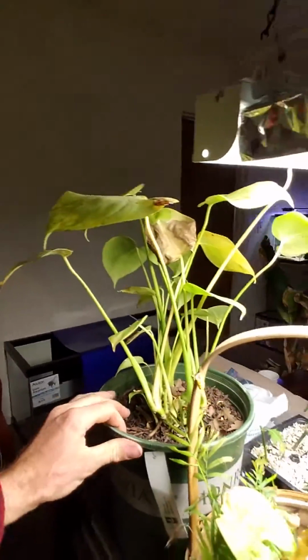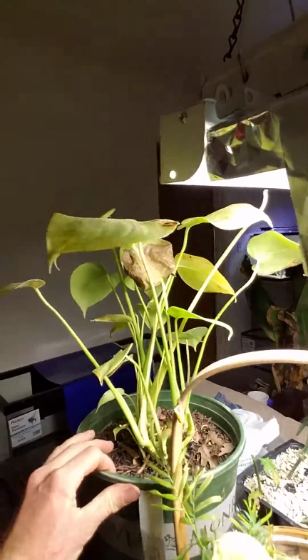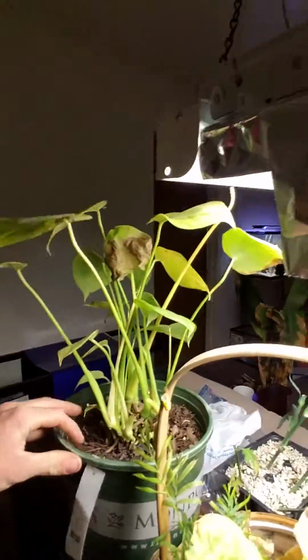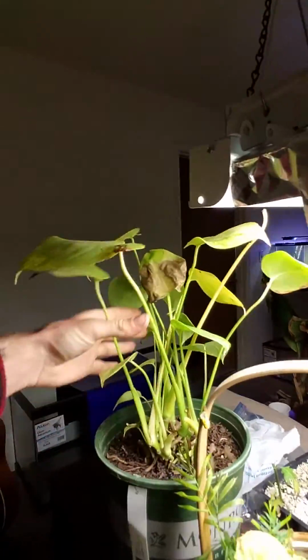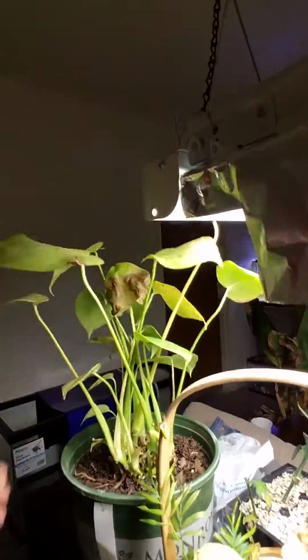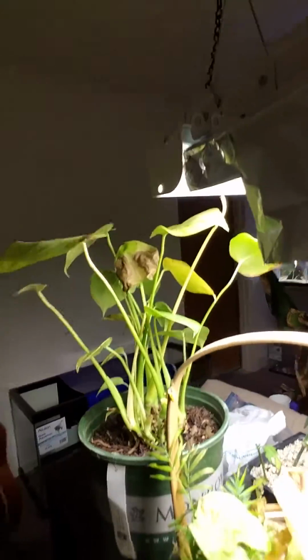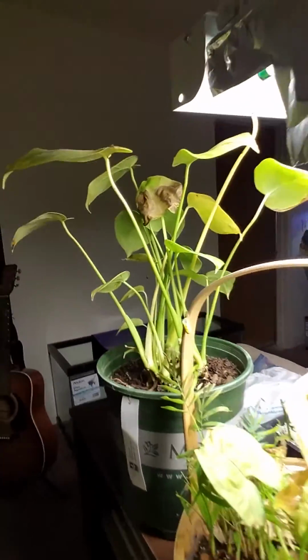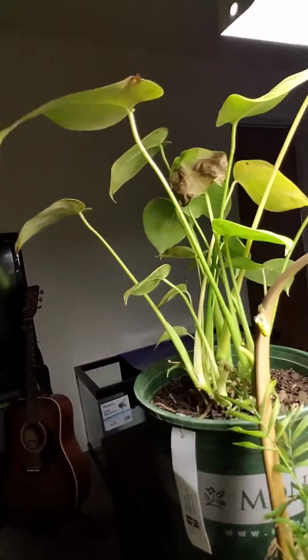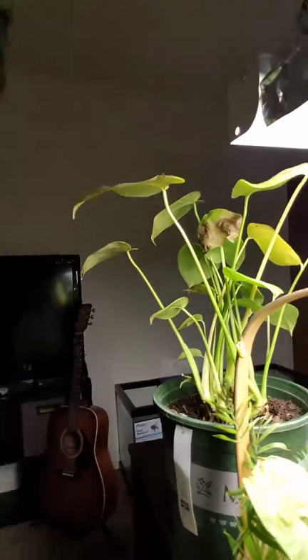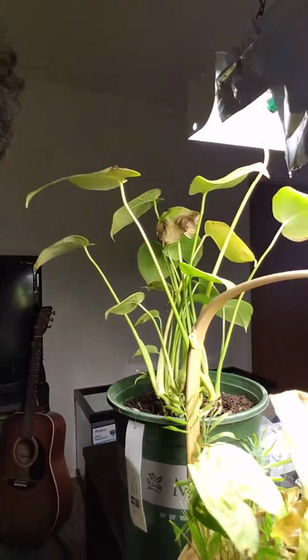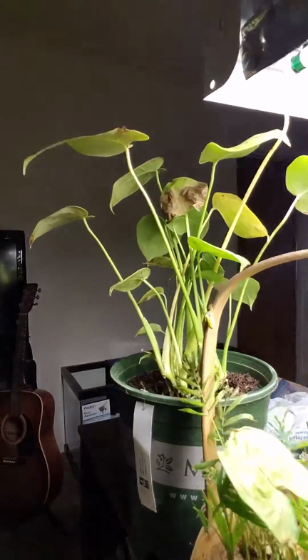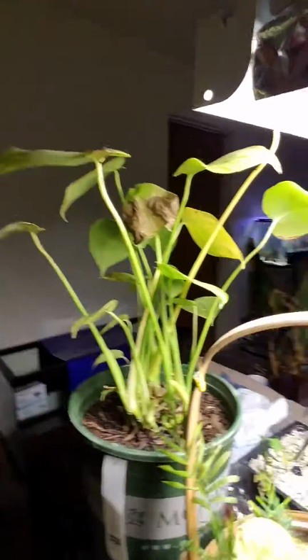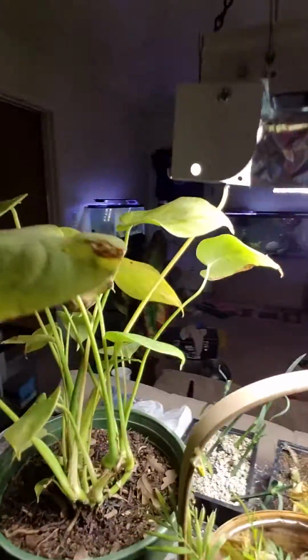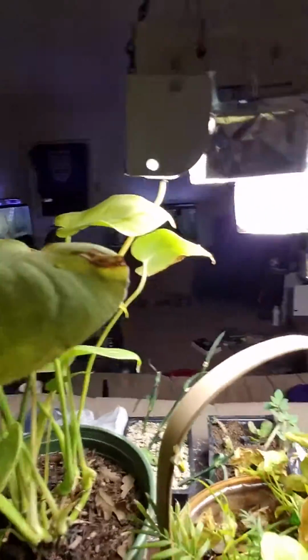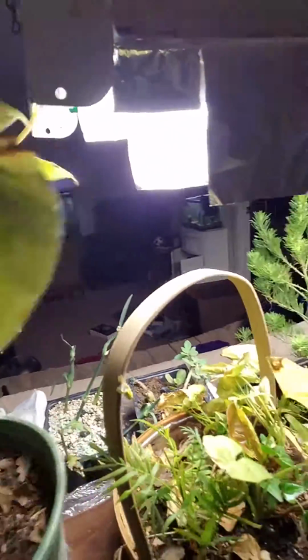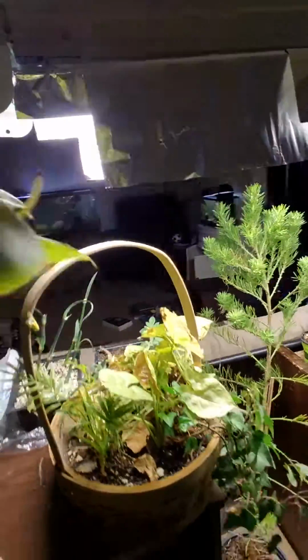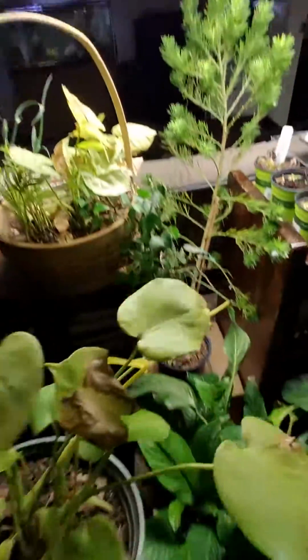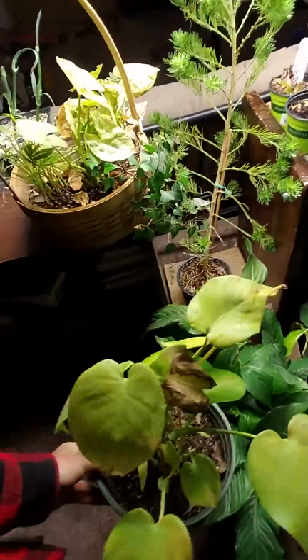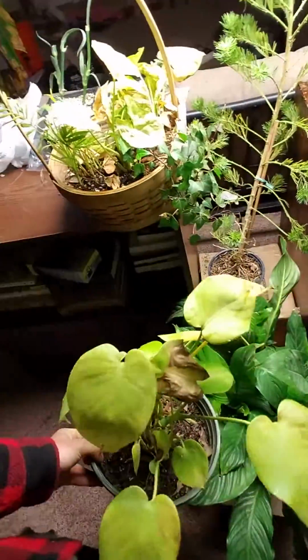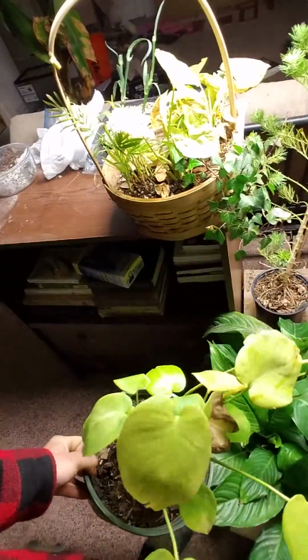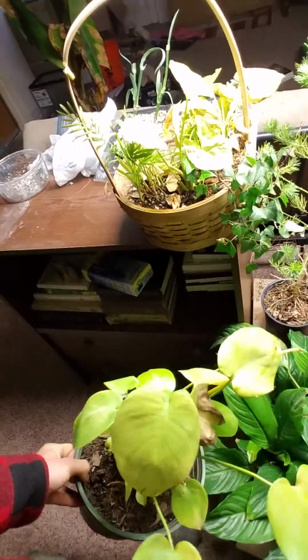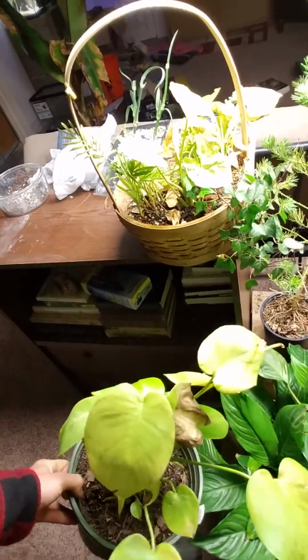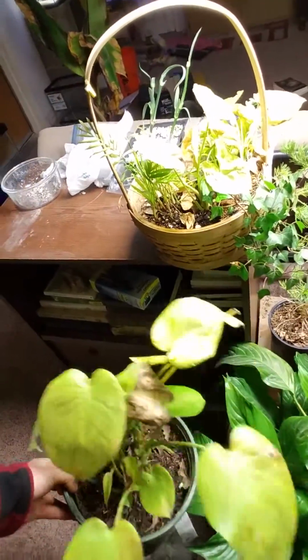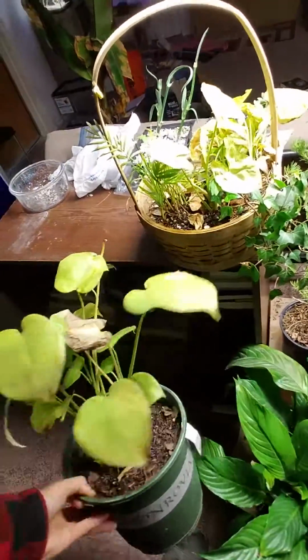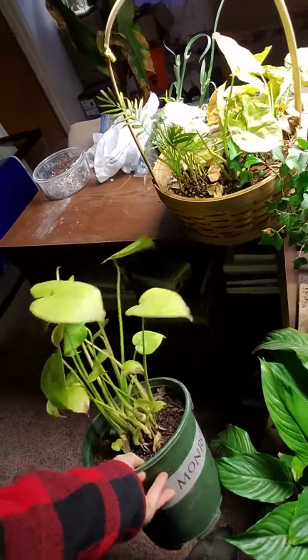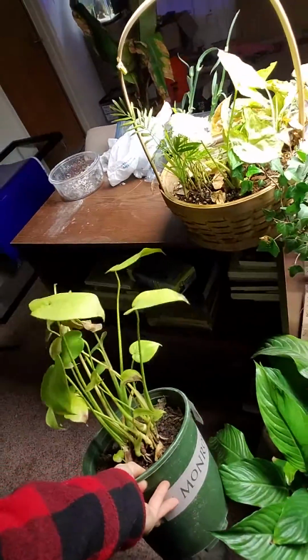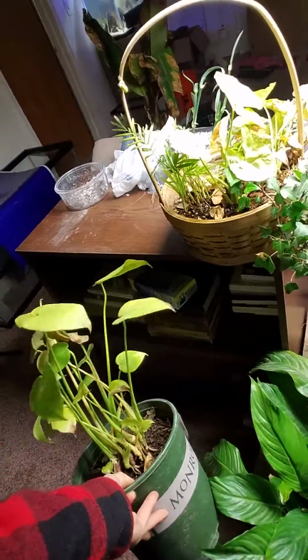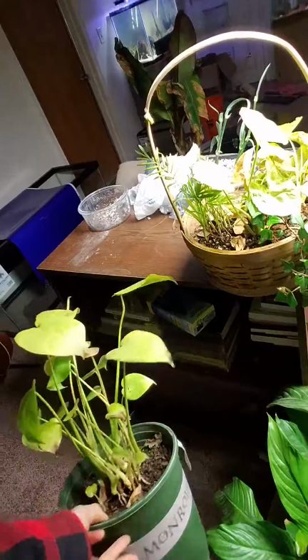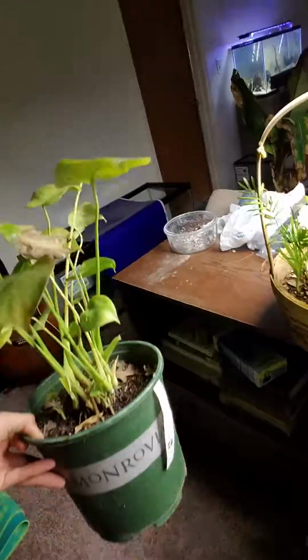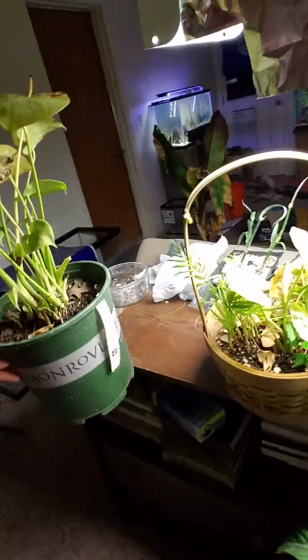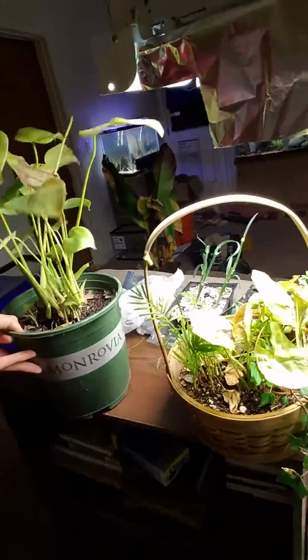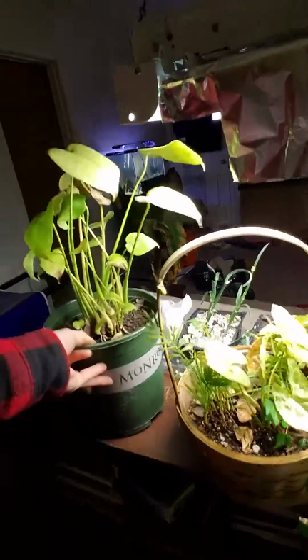Of course this Monstera — hopefully this spring it's going to take off. I can get it growing up my patio area, get it growing up the posts as a climbing vine.